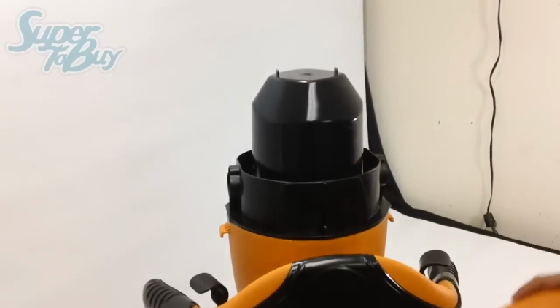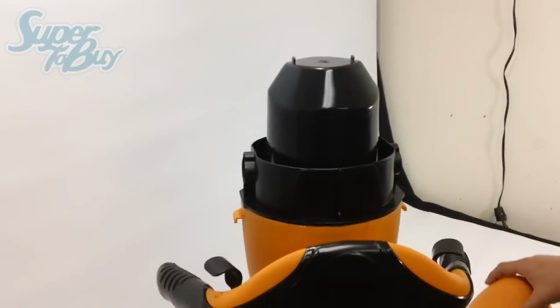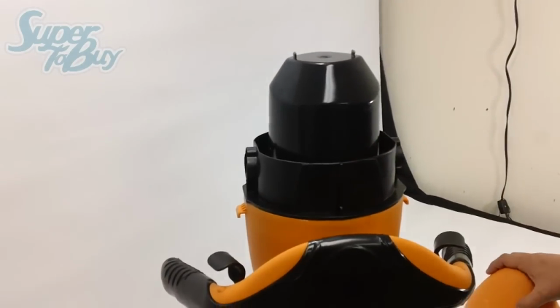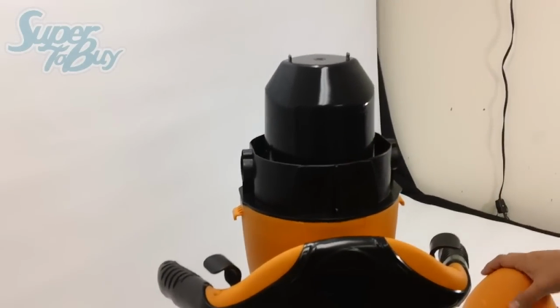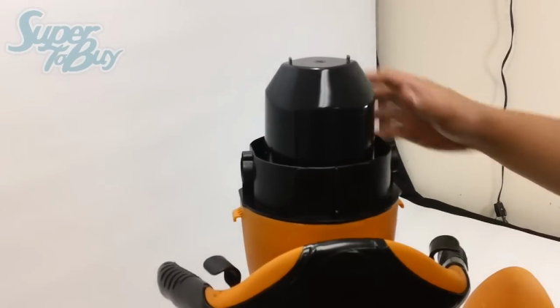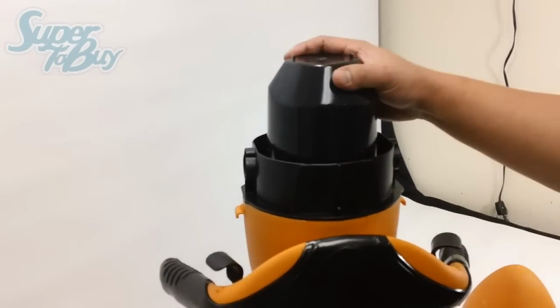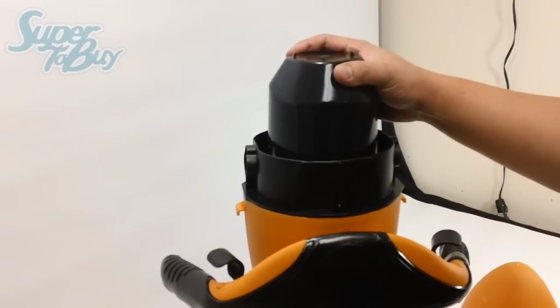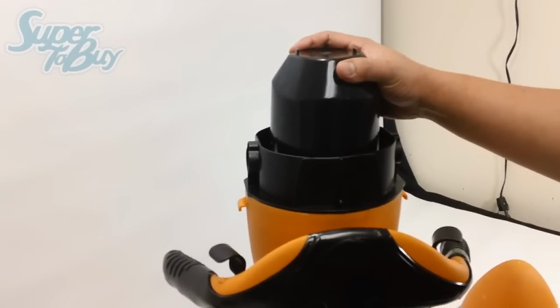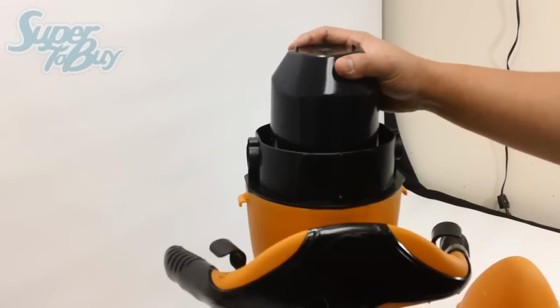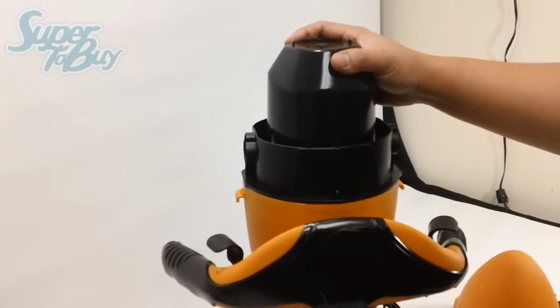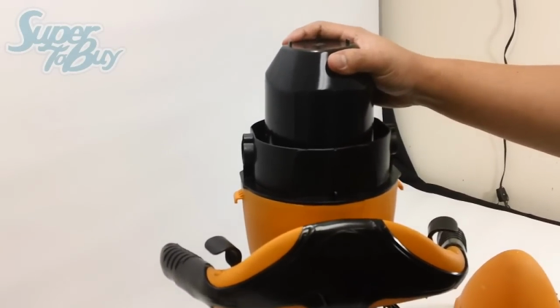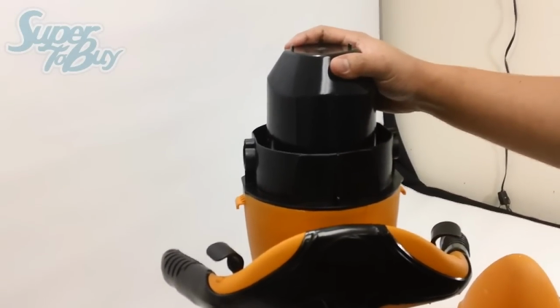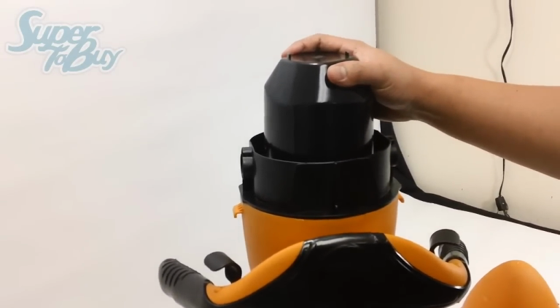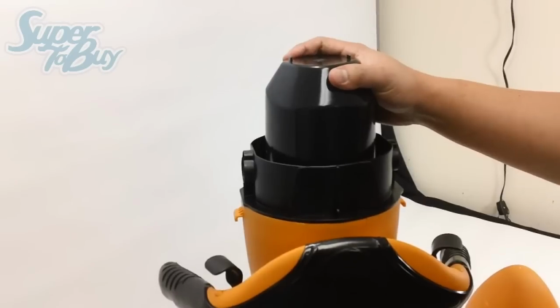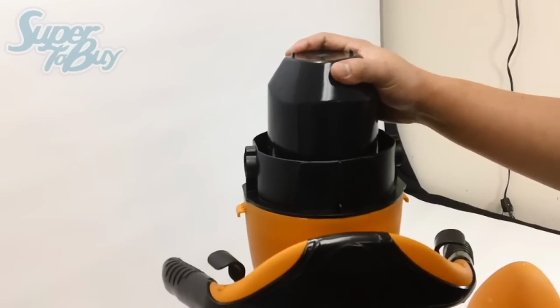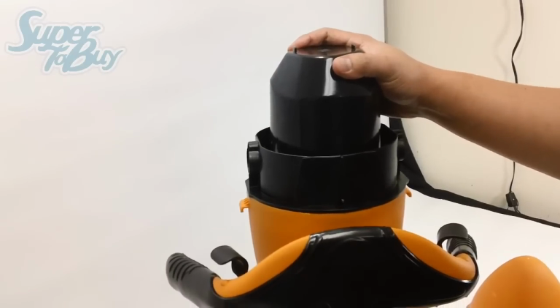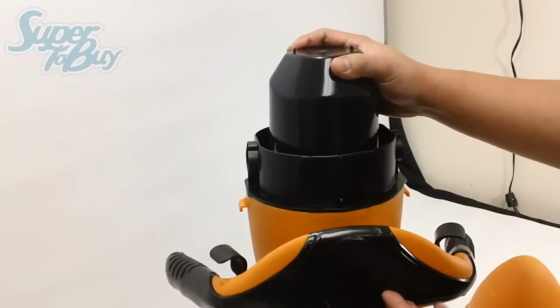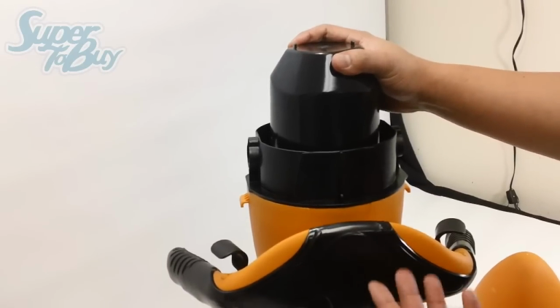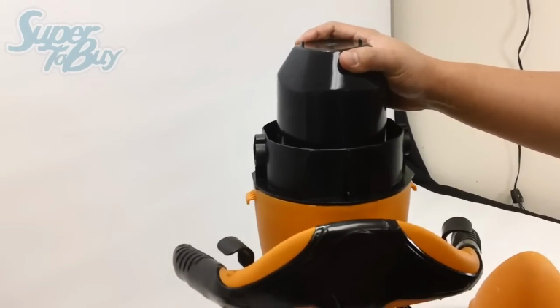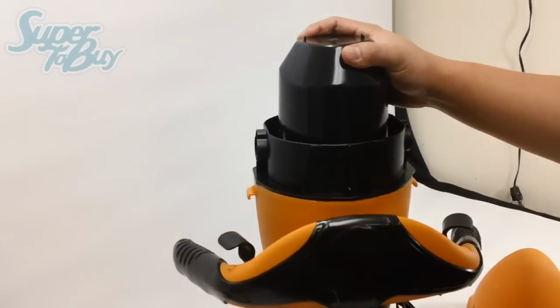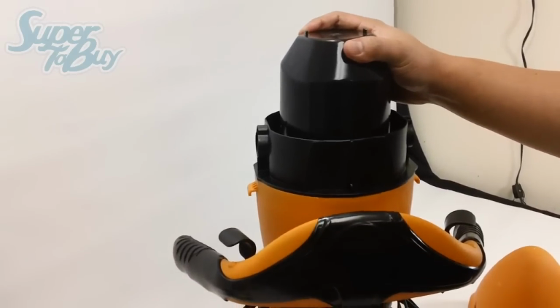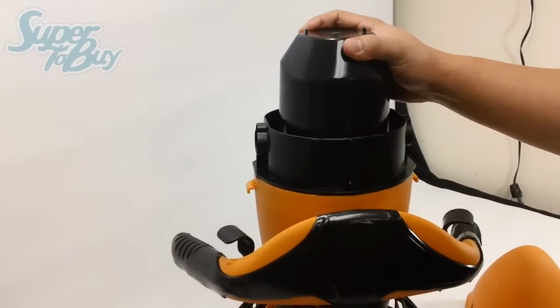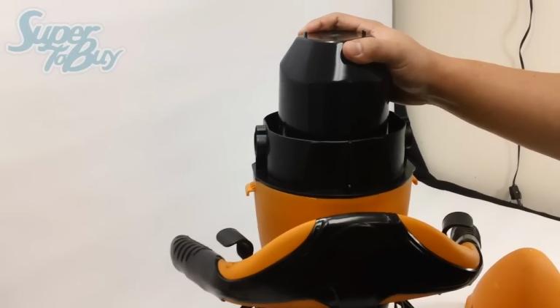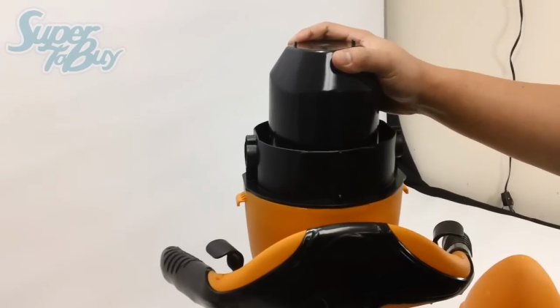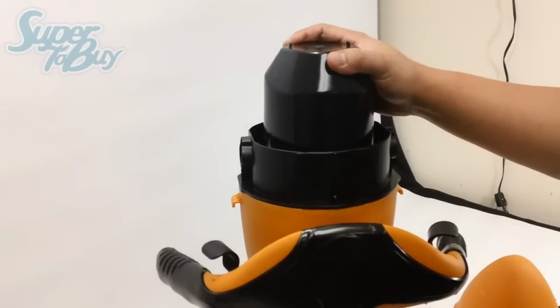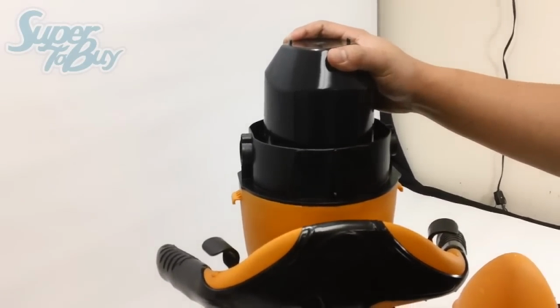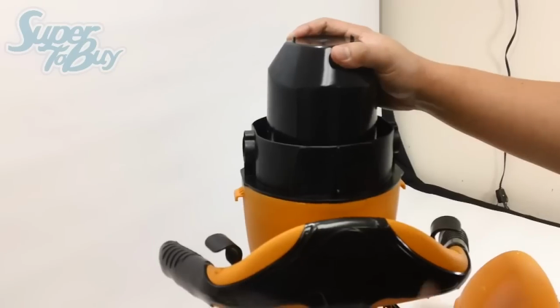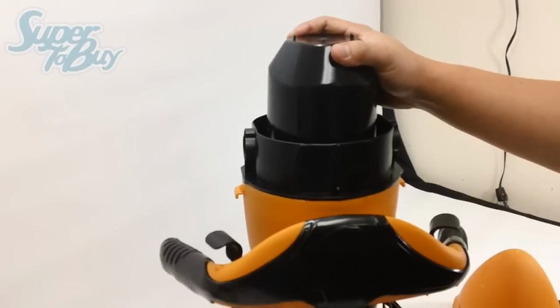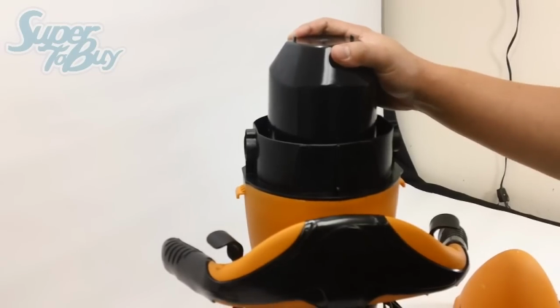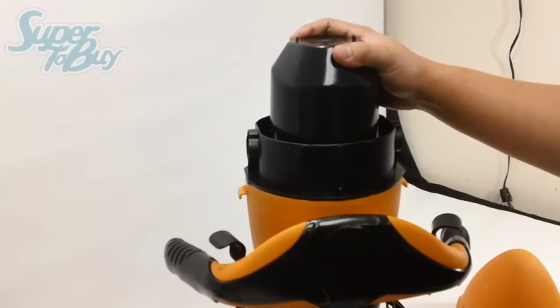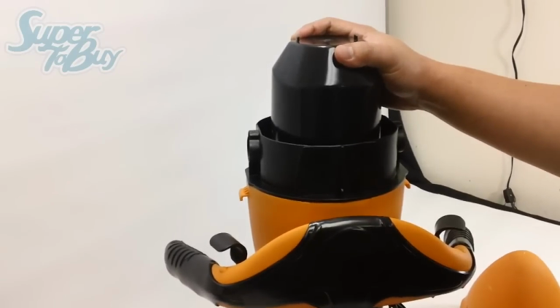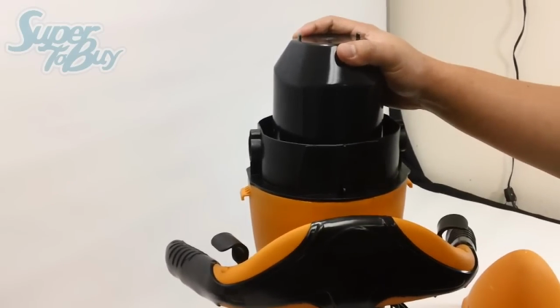Once the cone is removed, you'll see a little air box right here. This air box allows the unit to float when it's in the water. It's good for snorkelers so you can get to the surface quicker.